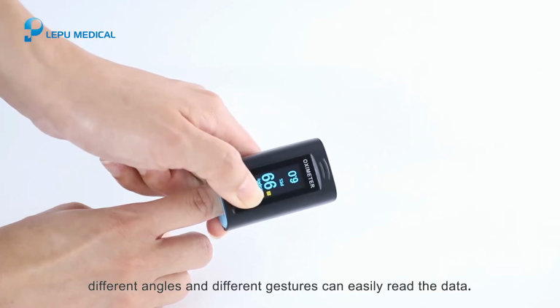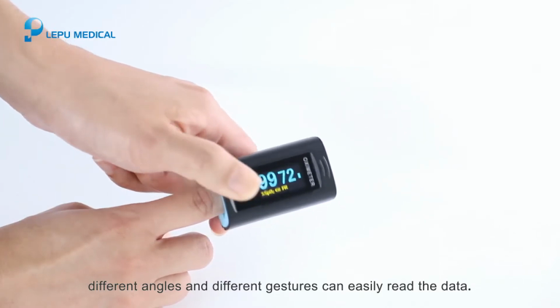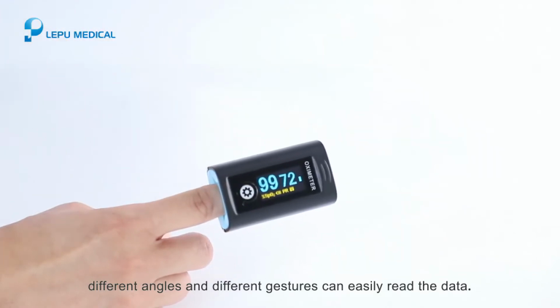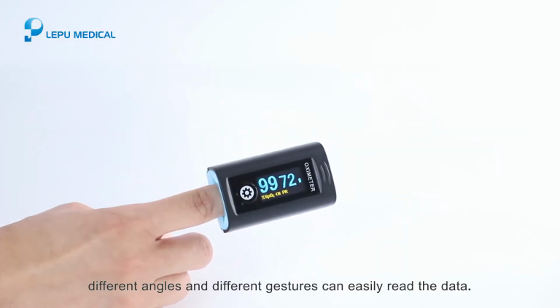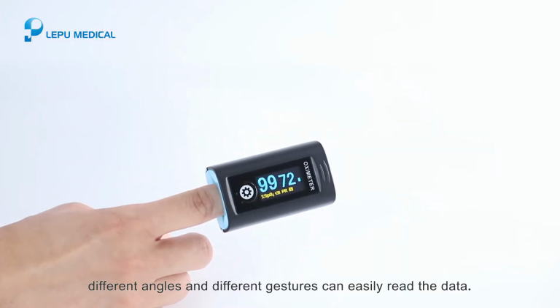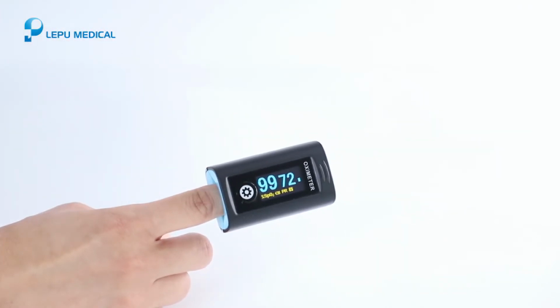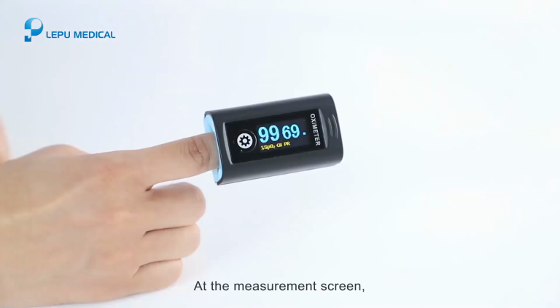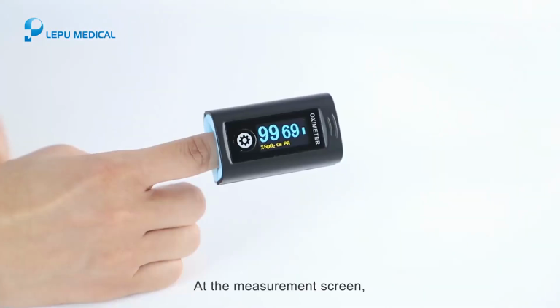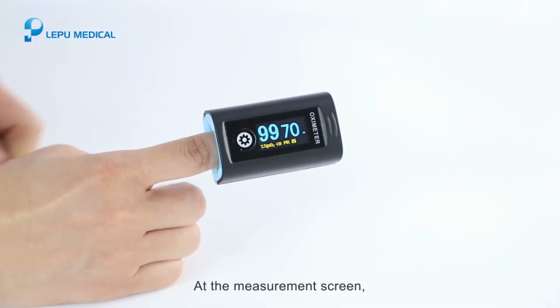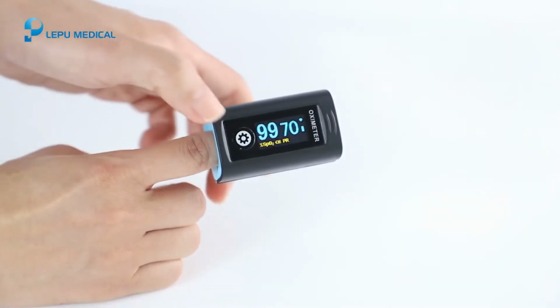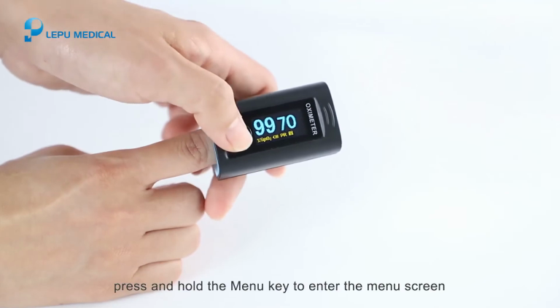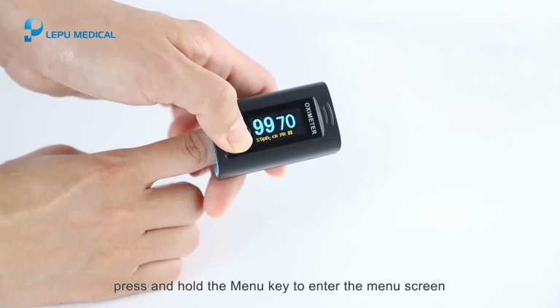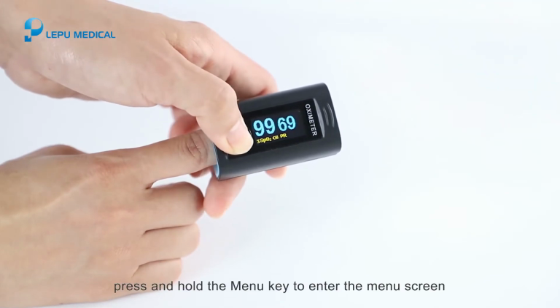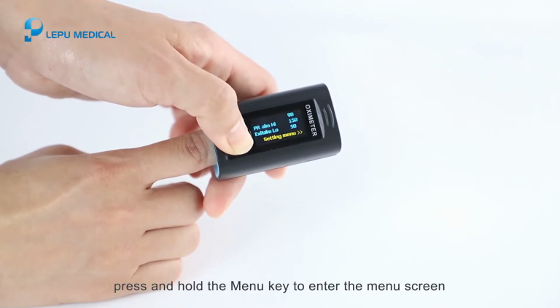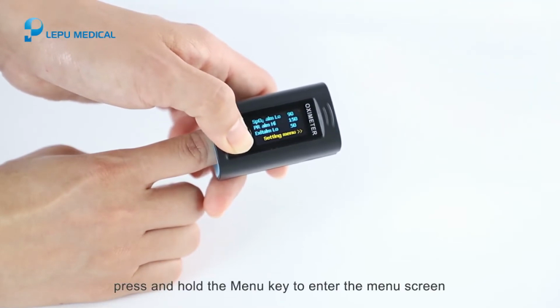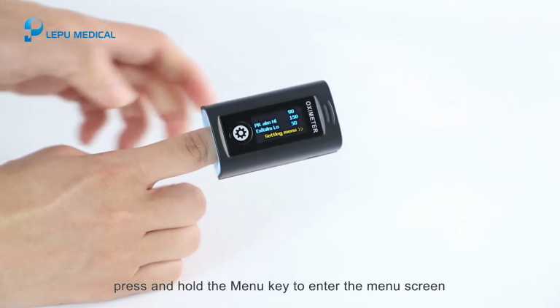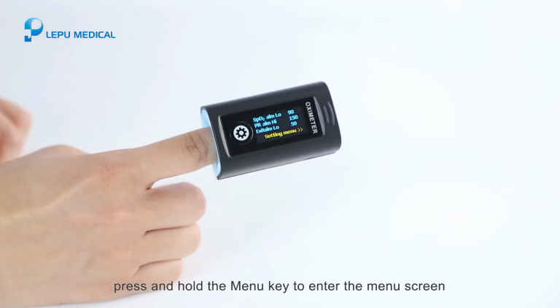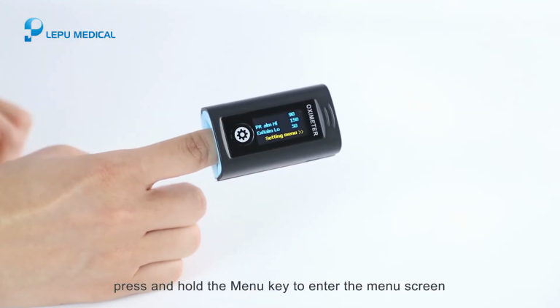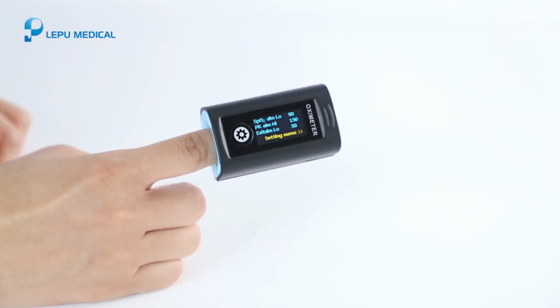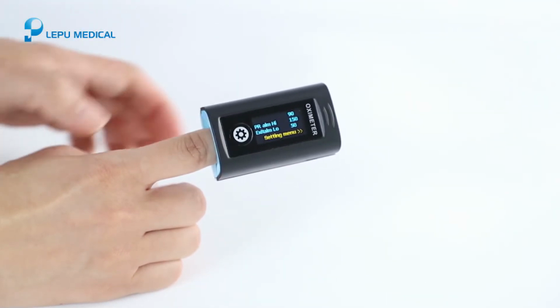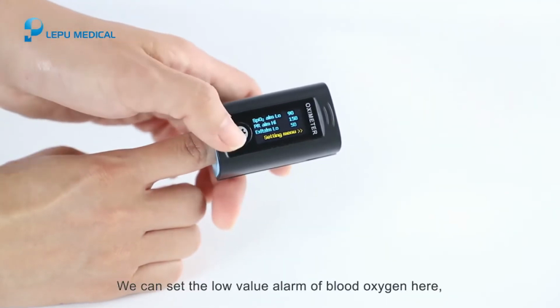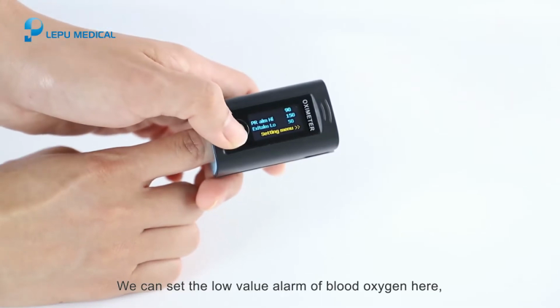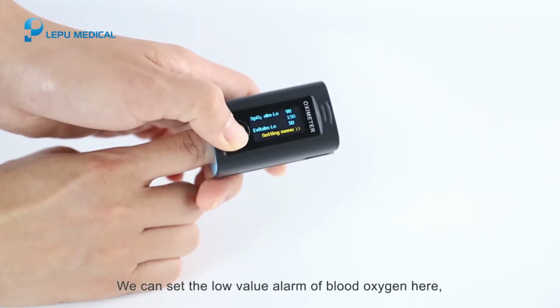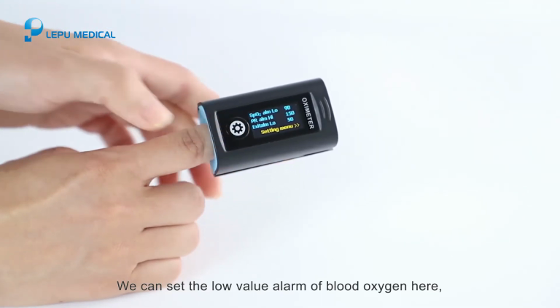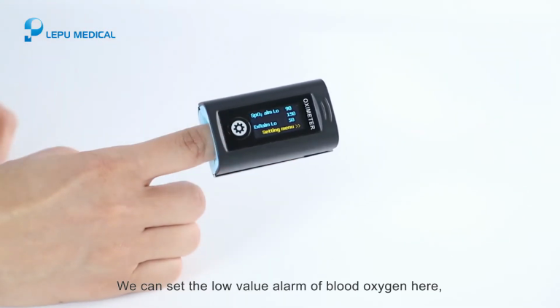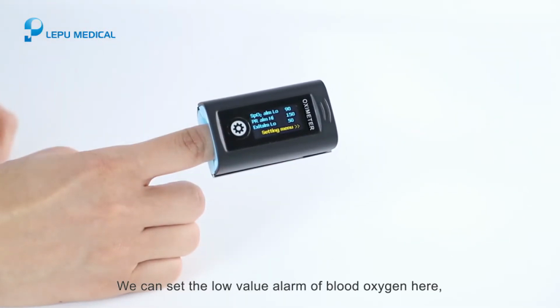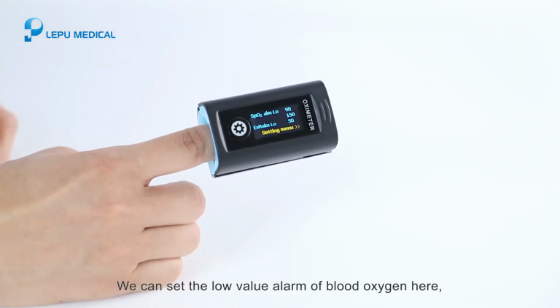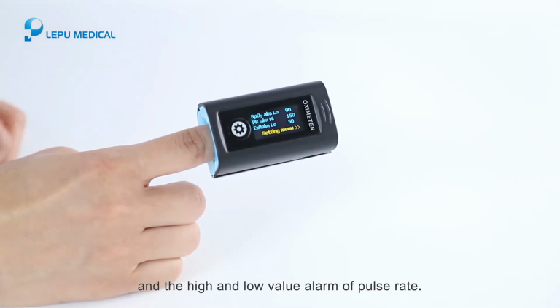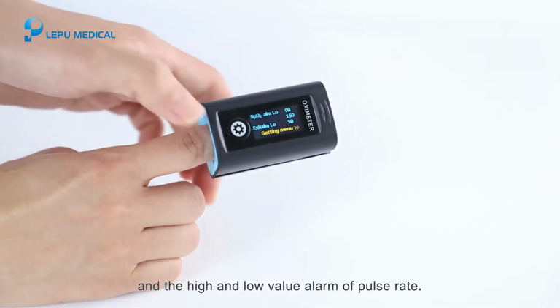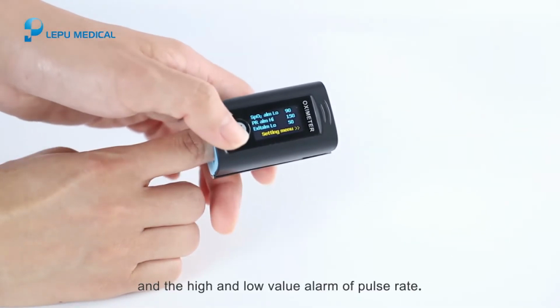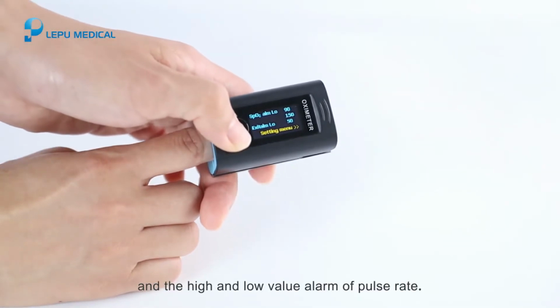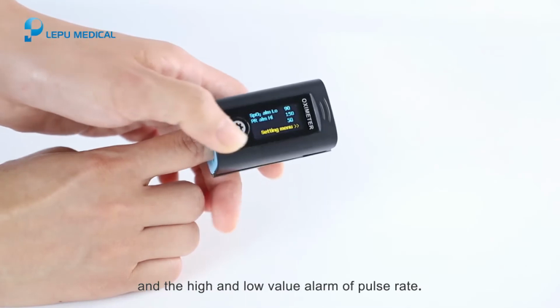At the measurement screen, press and hold the menu key to enter the menu screen. Here we can set the low value alarm for blood oxygen, and the high and low value alarms for pulse rate.